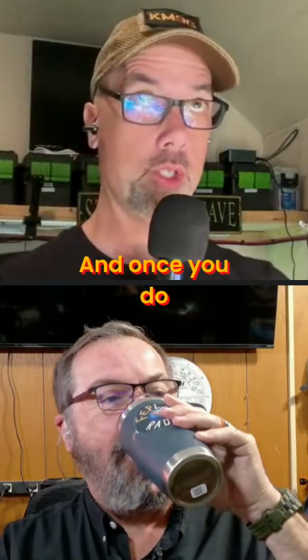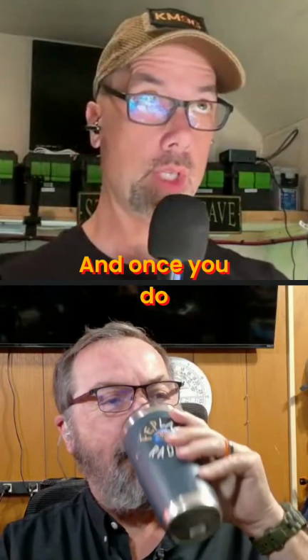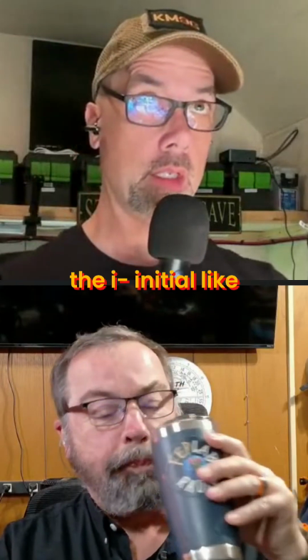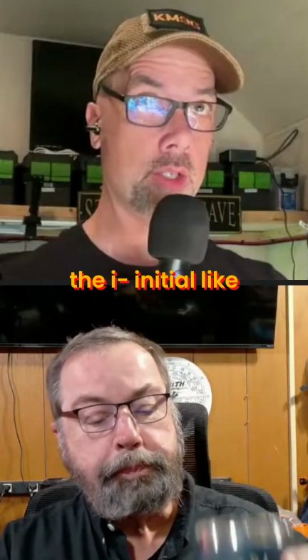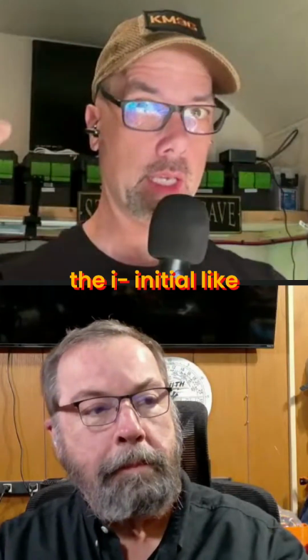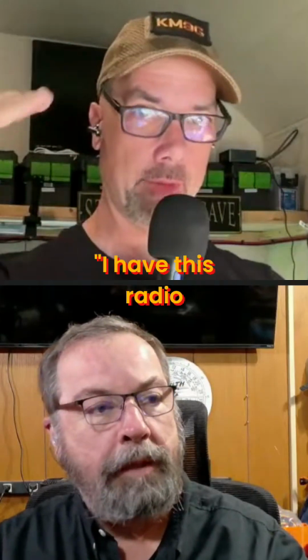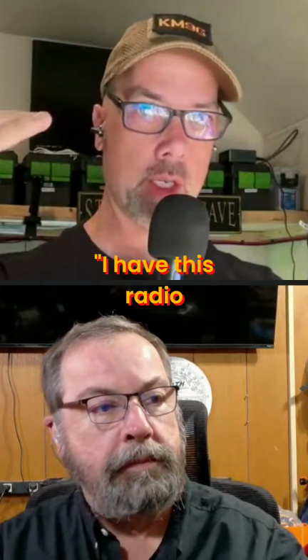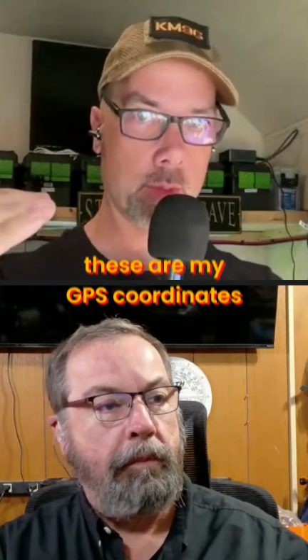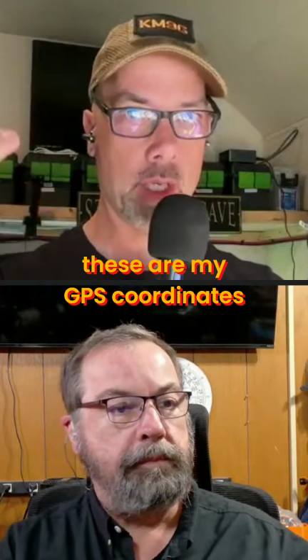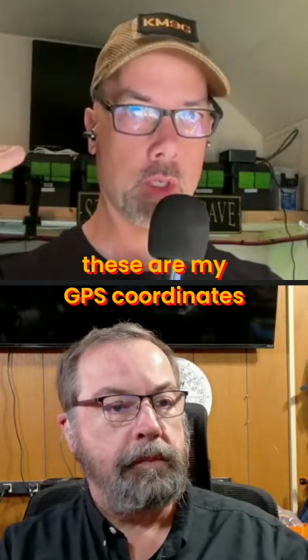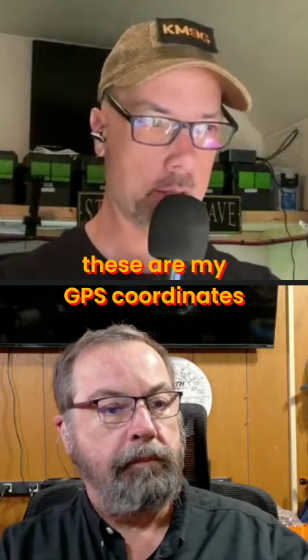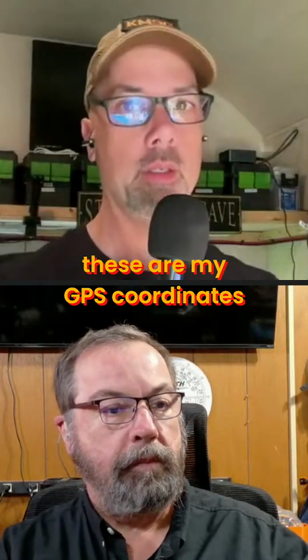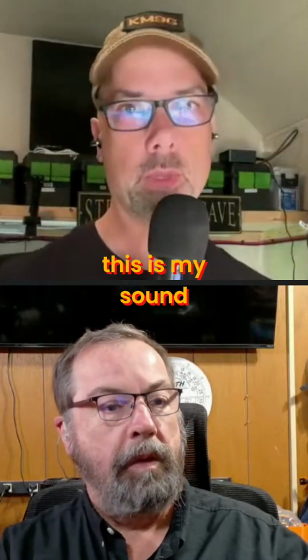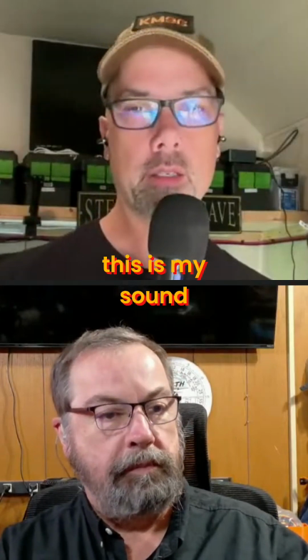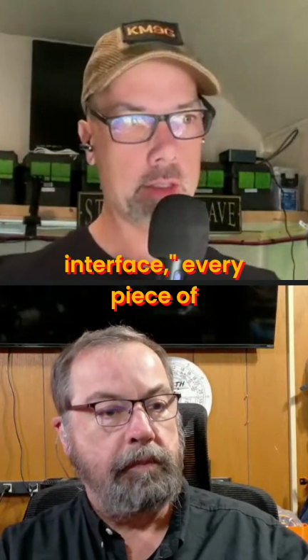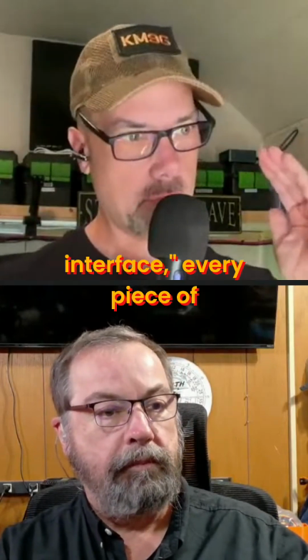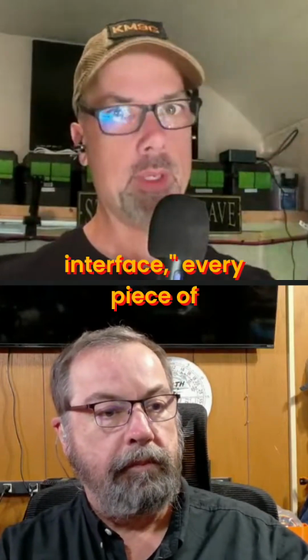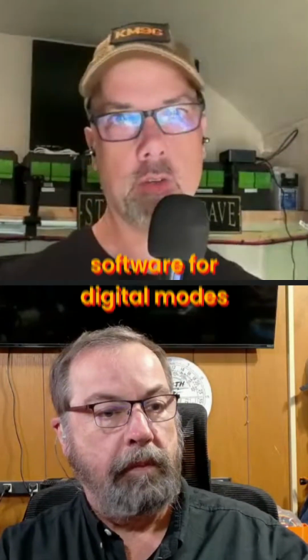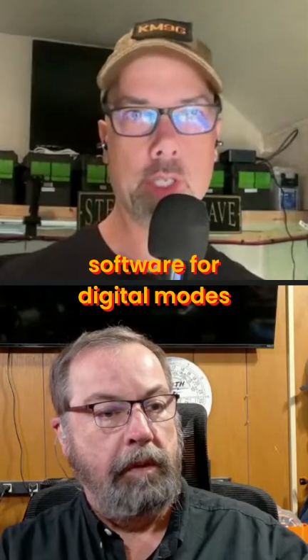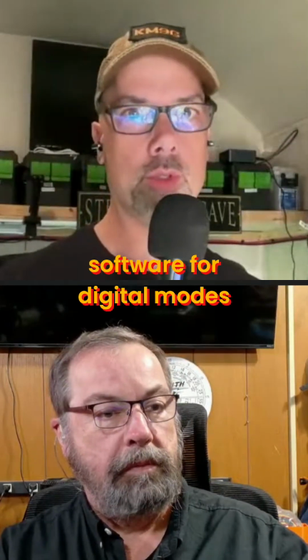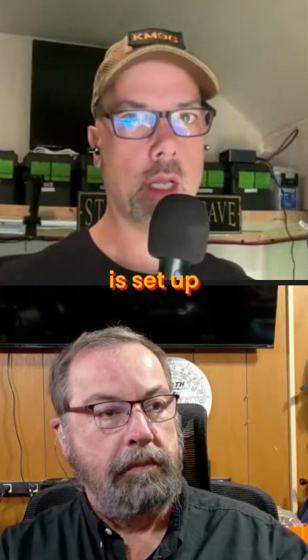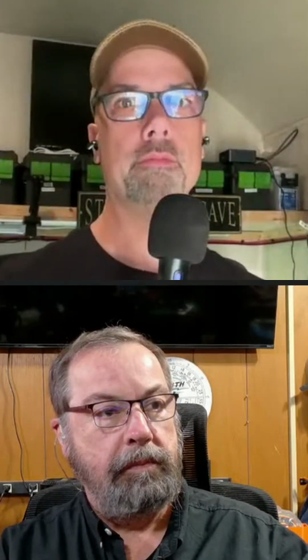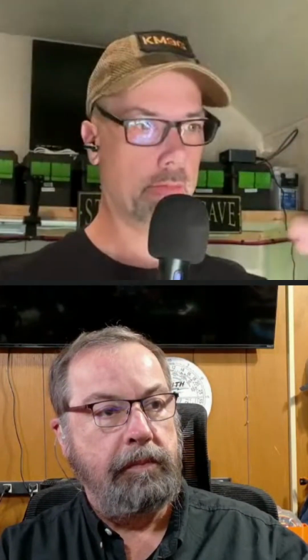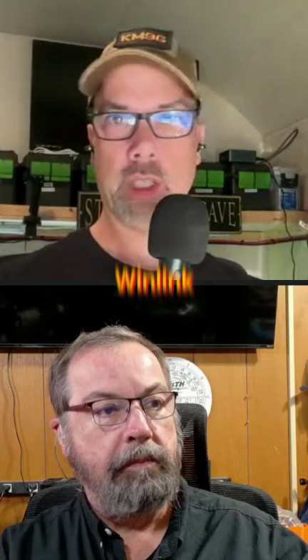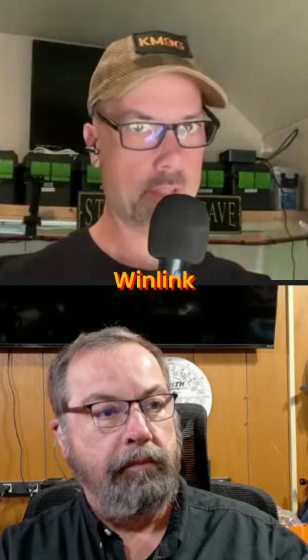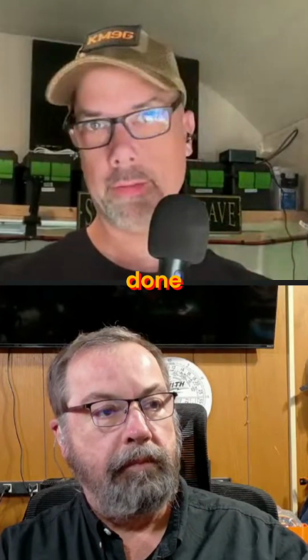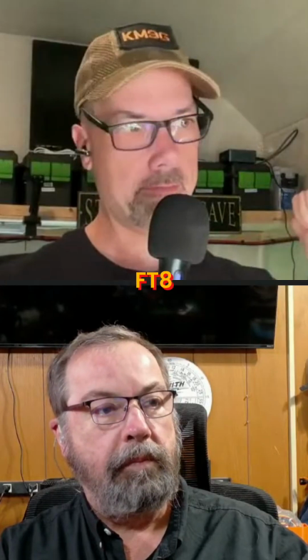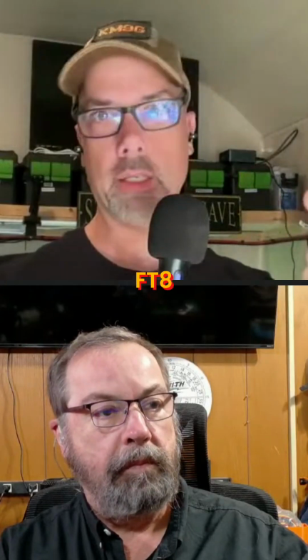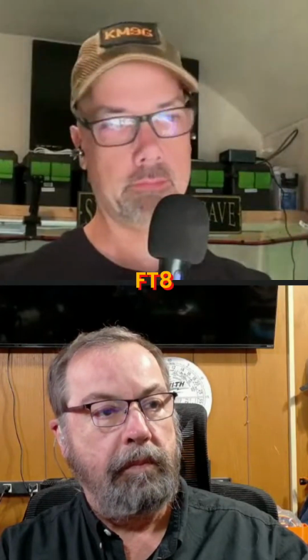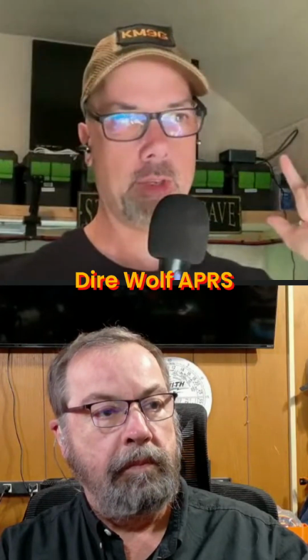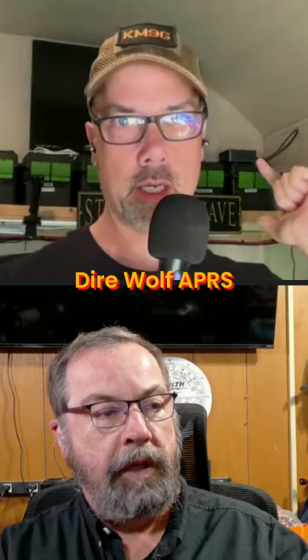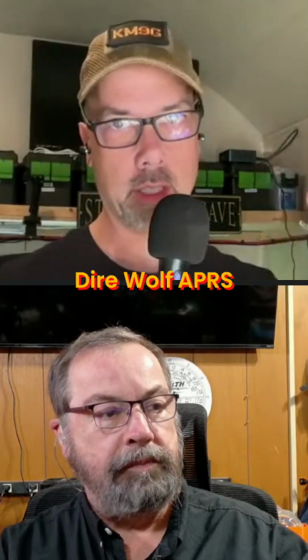Once you do the initial setup — like, I have this radio, these are my GPS coordinates, this is my sound interface — every piece of software for digital modes is set up. Done. Winlink, done. FT8, done. Direwolf APRS, done. Thank you, John.